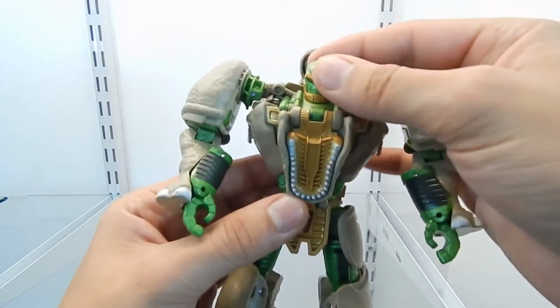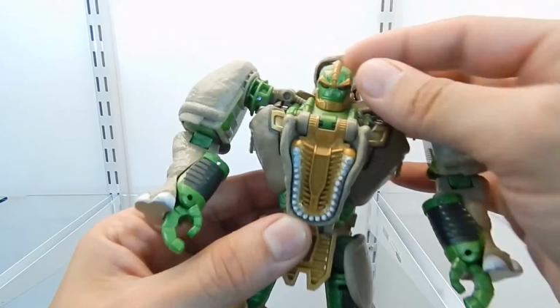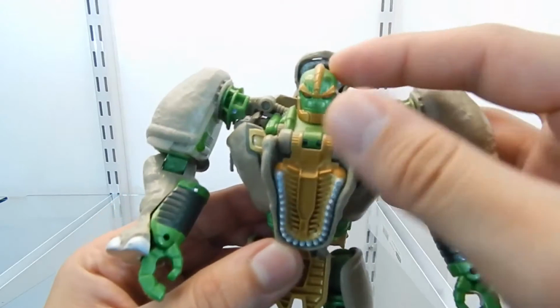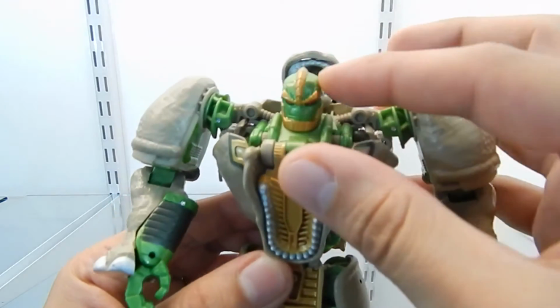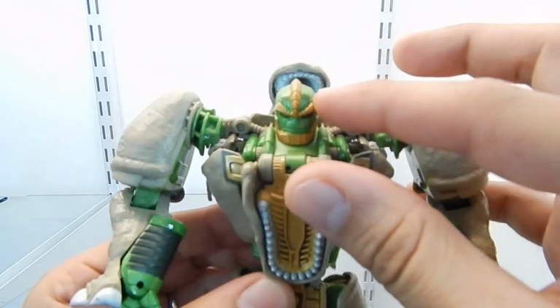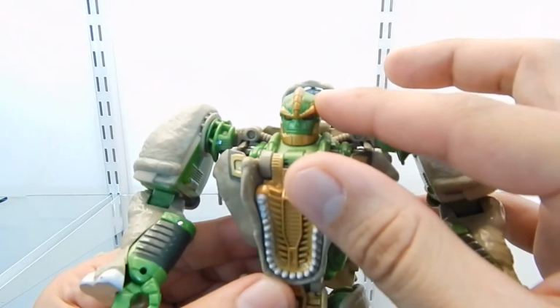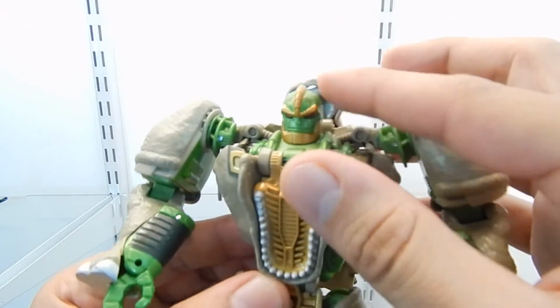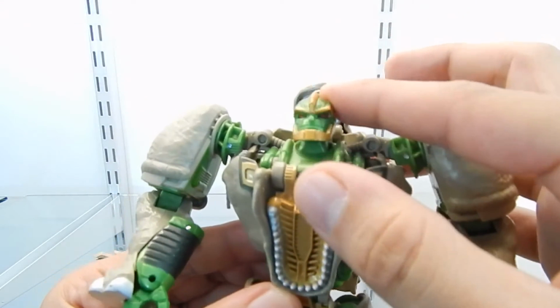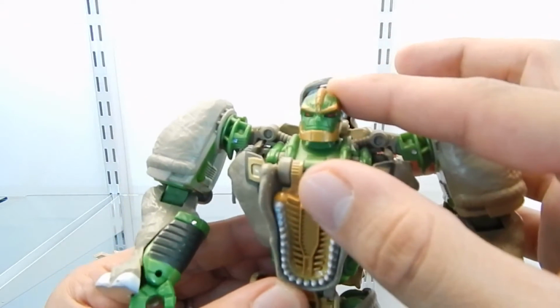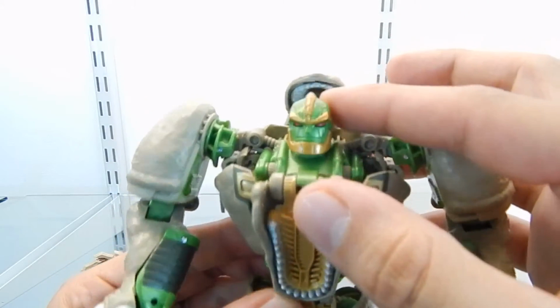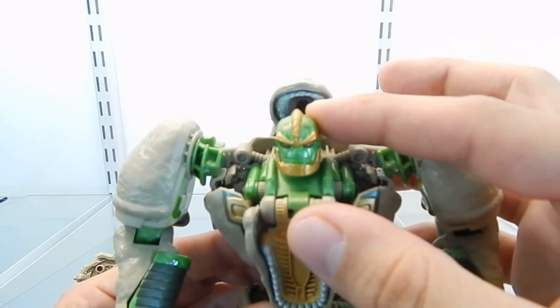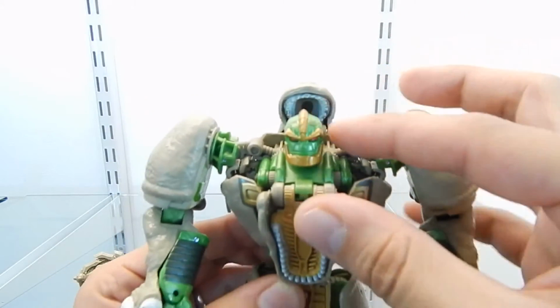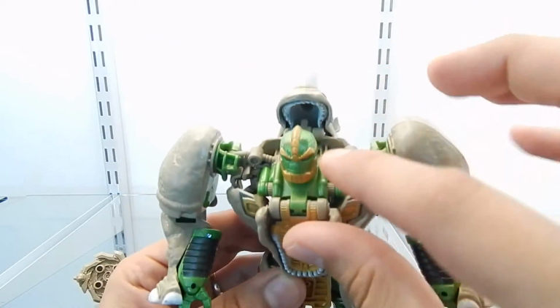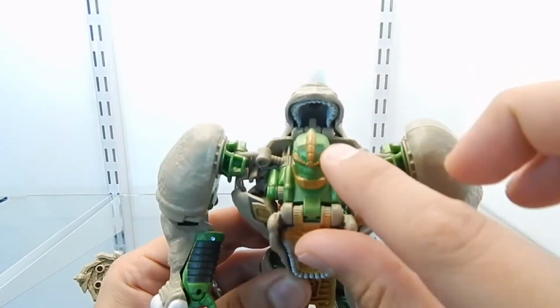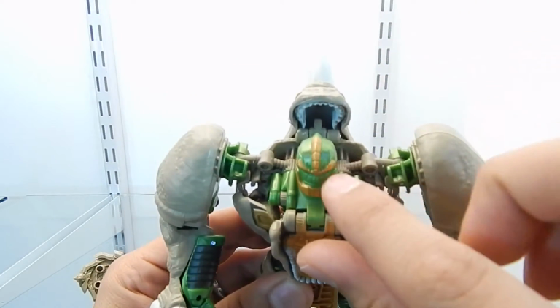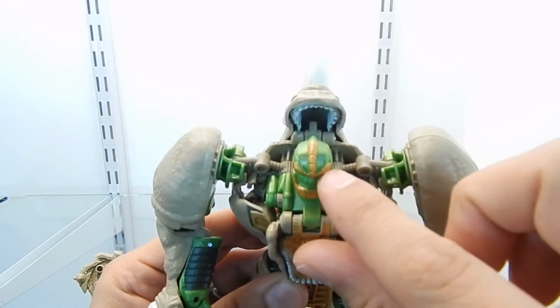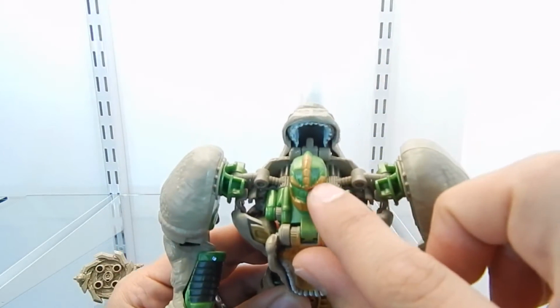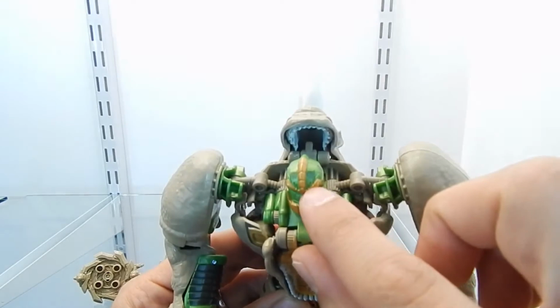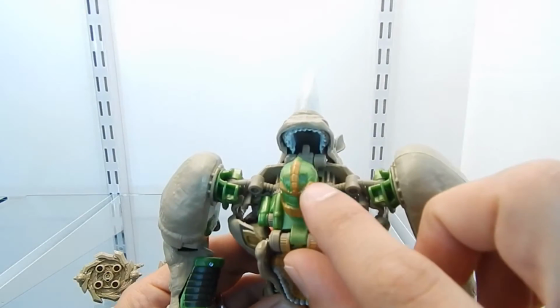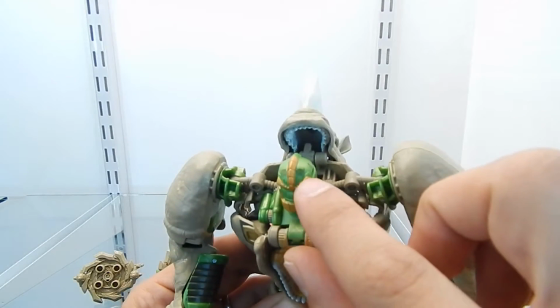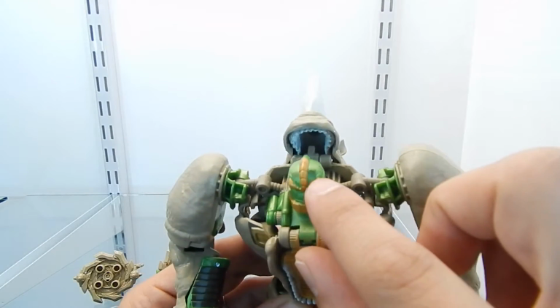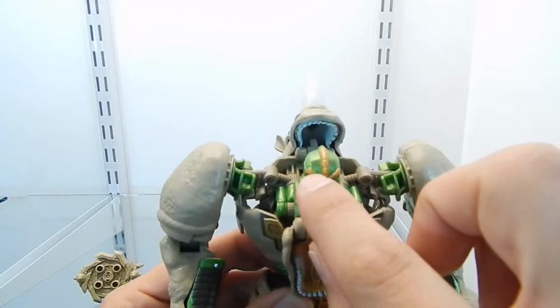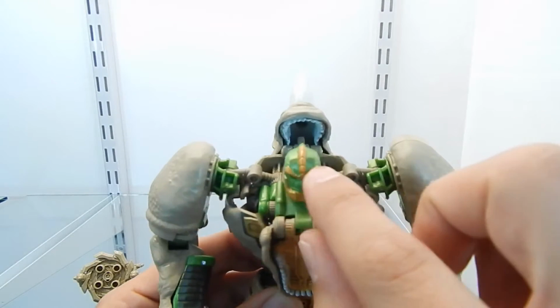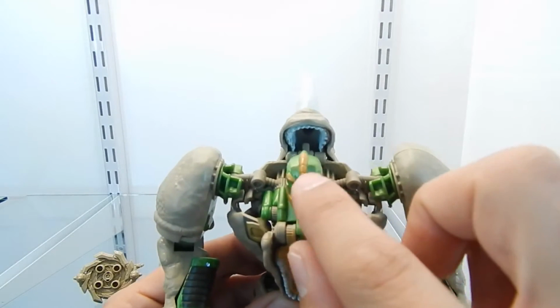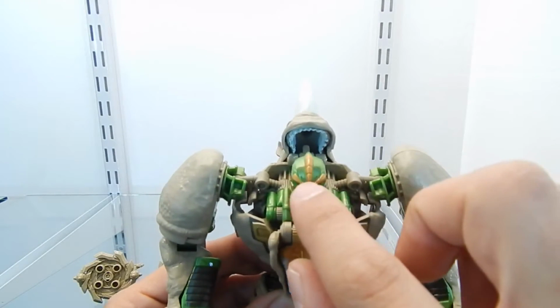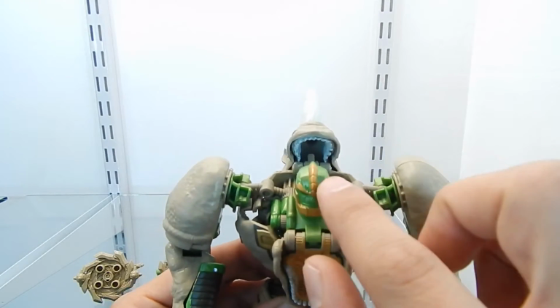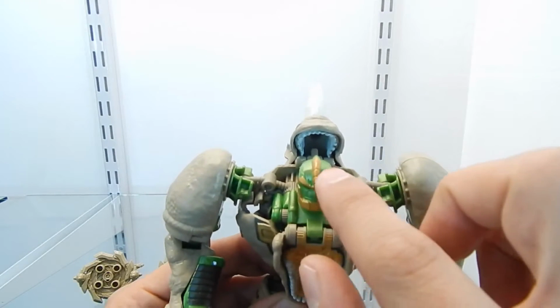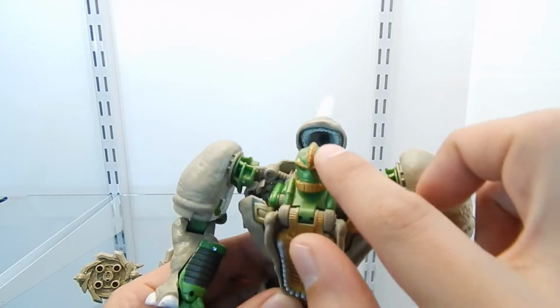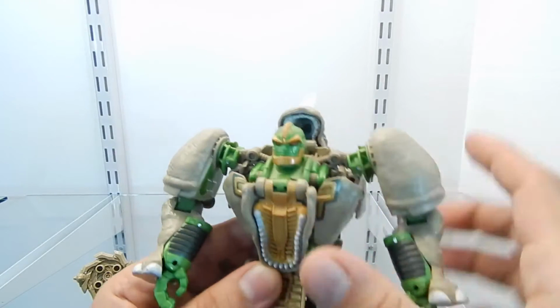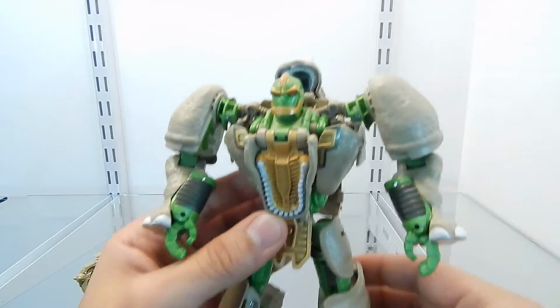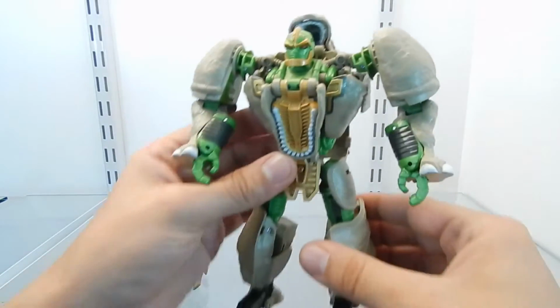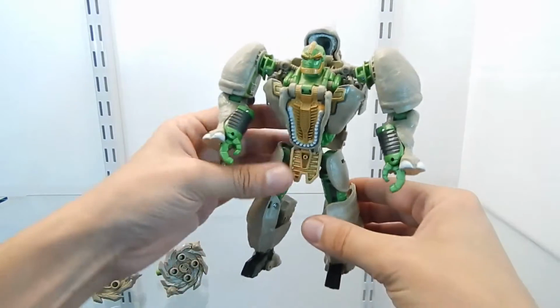The head sculpt is fantastic, I definitely like it. As you can see, he does have two Maximal symbols right here on each side of his head, which is very nice.